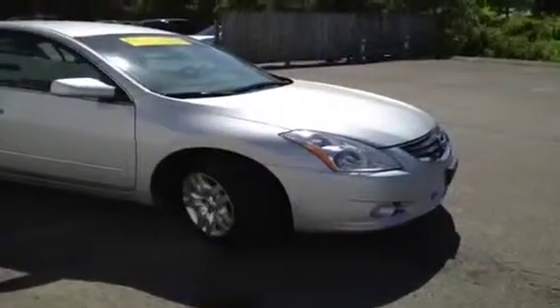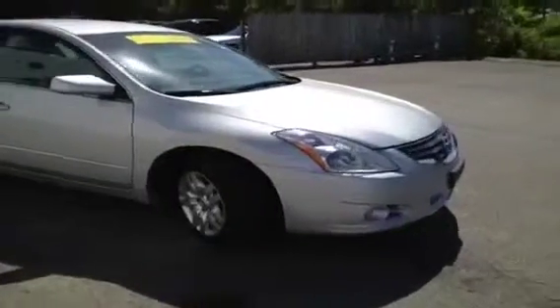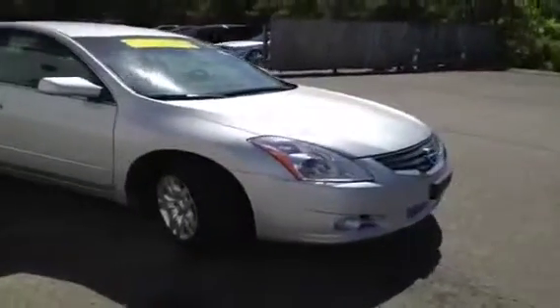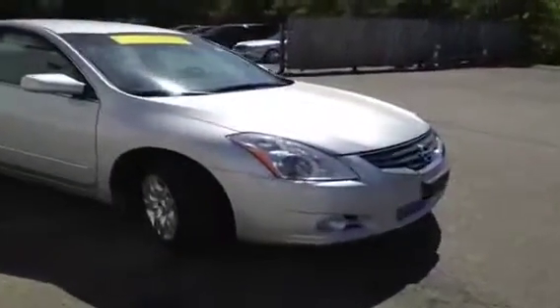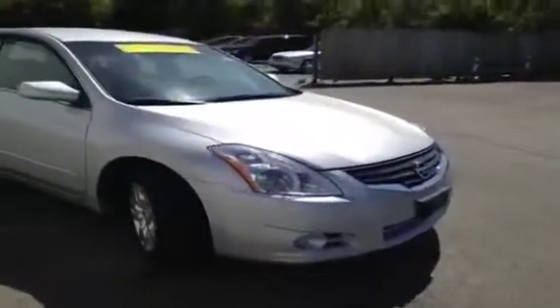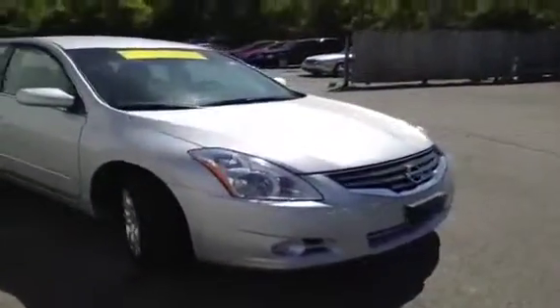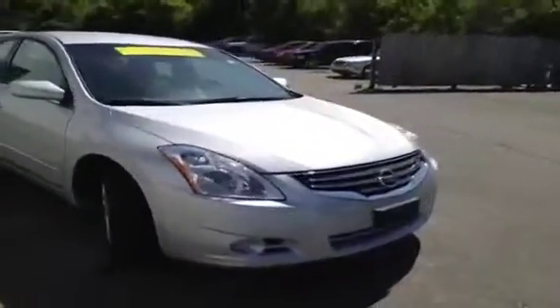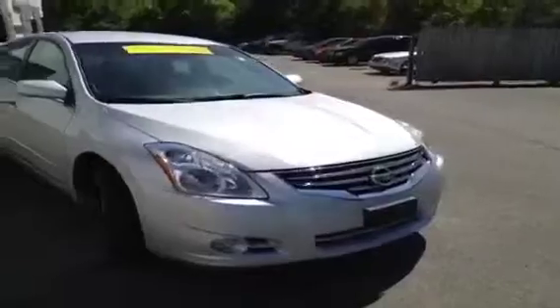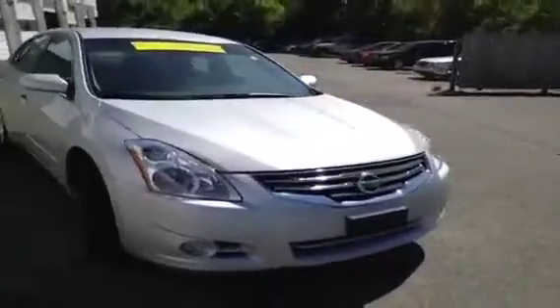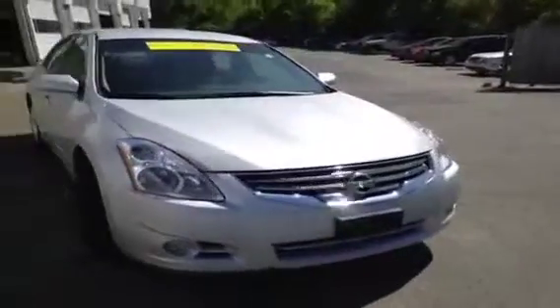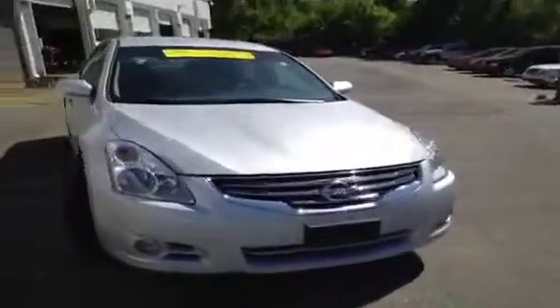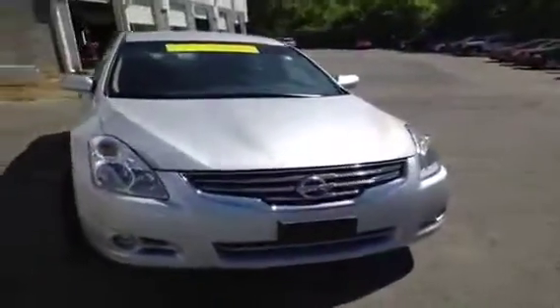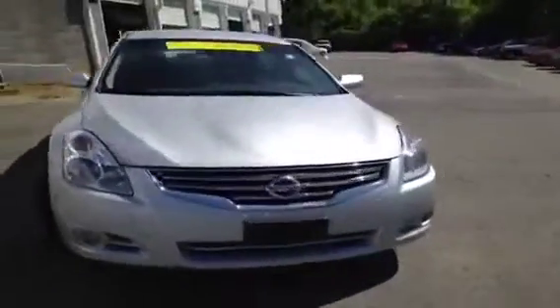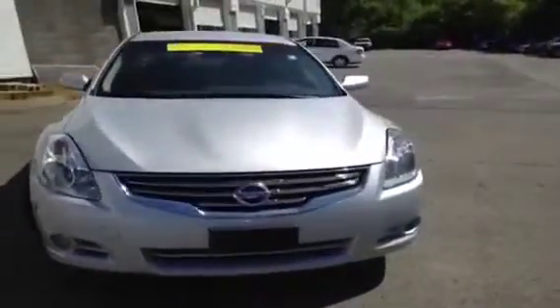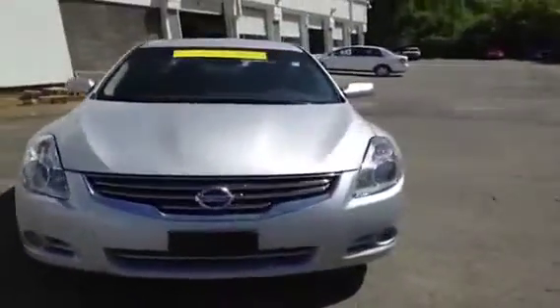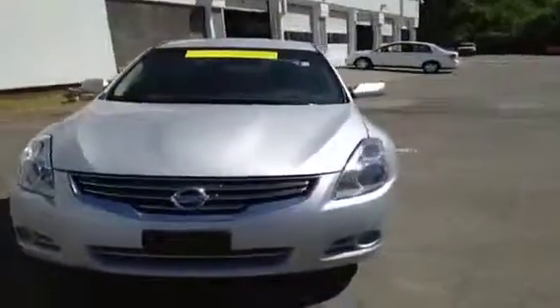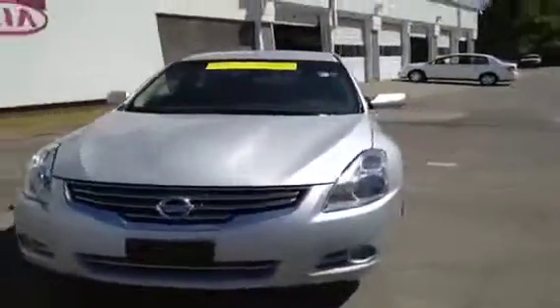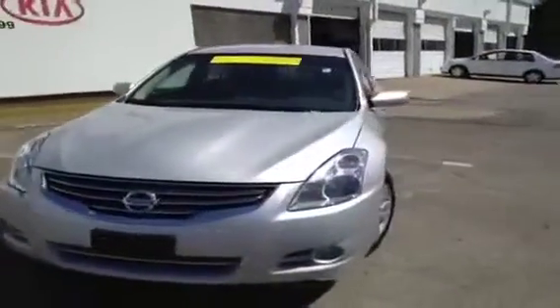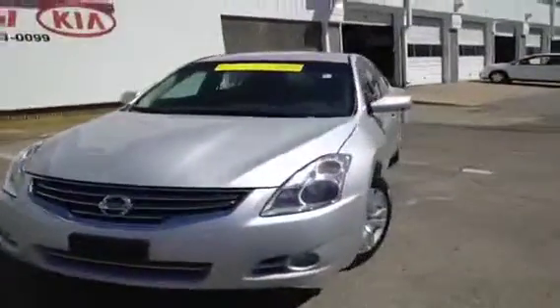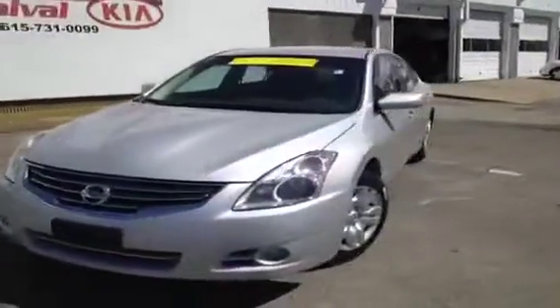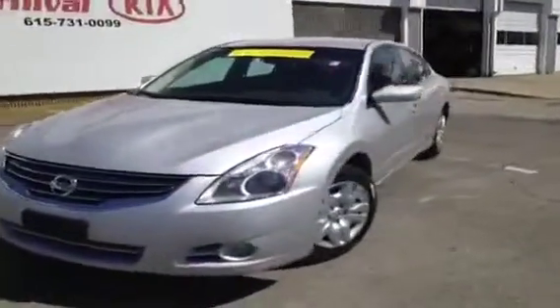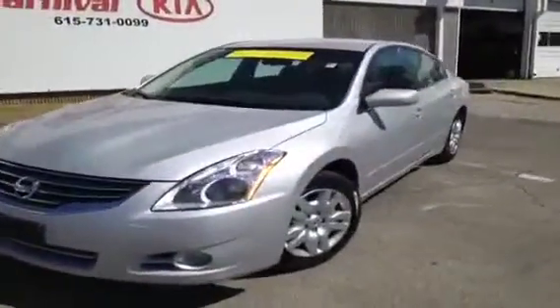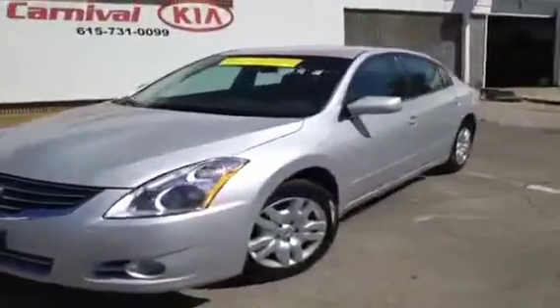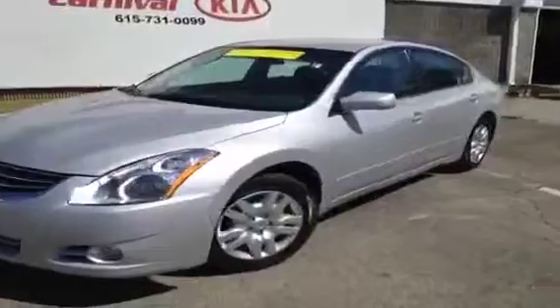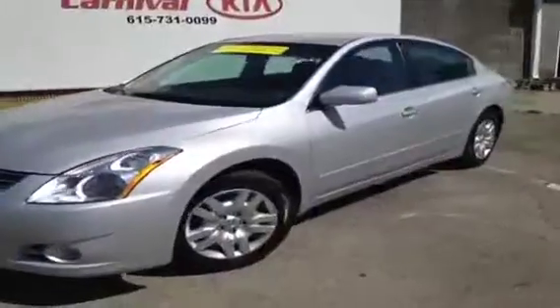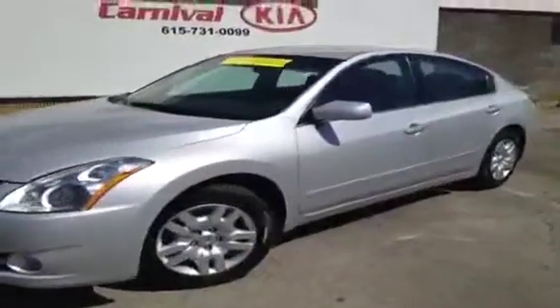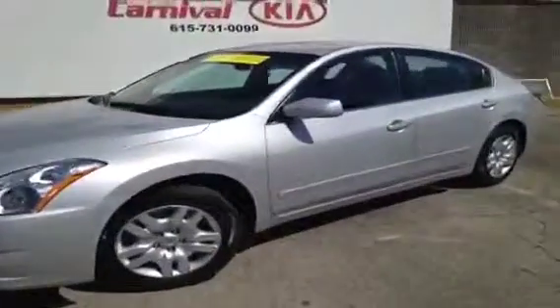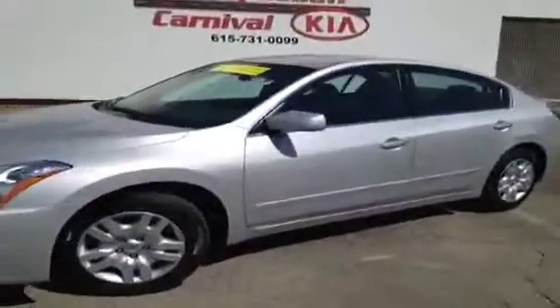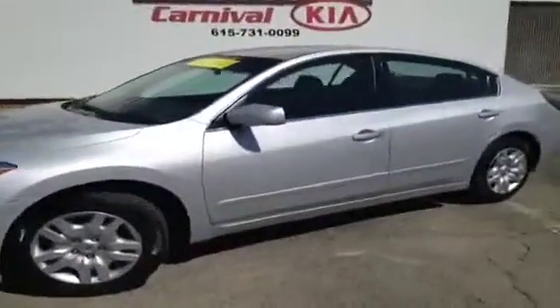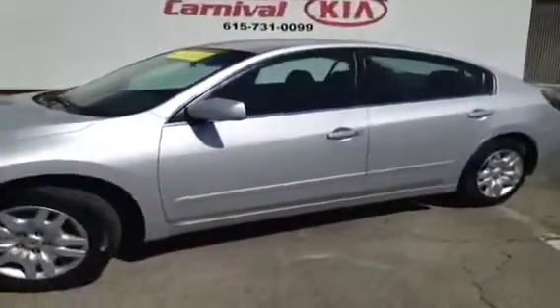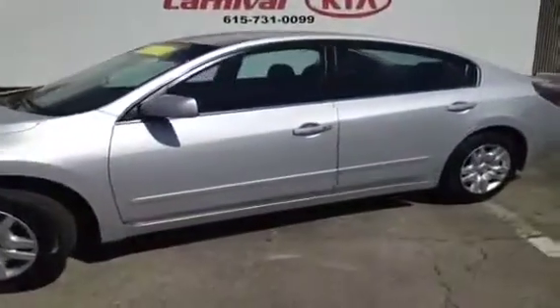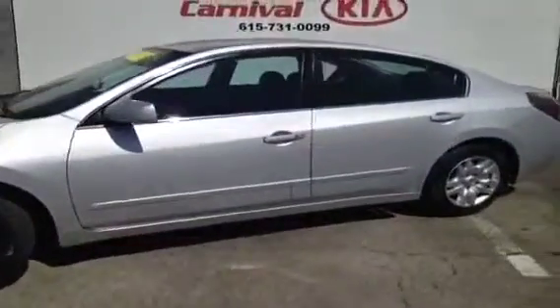This 2011 Nissan Altima video demonstration is brought to you by Carnival Kia of Hickory Hollow, located in Antioch, Tennessee, just off of Interstate 24, right off of Exit 59.